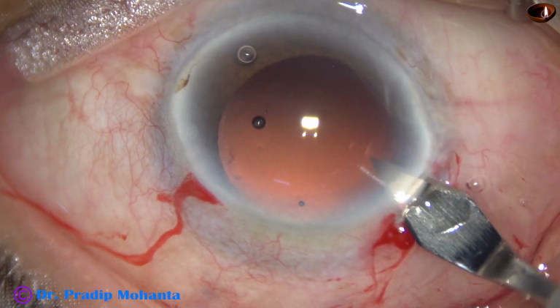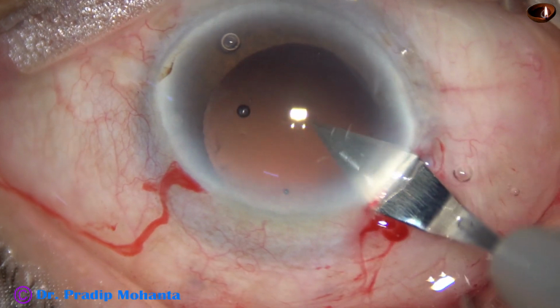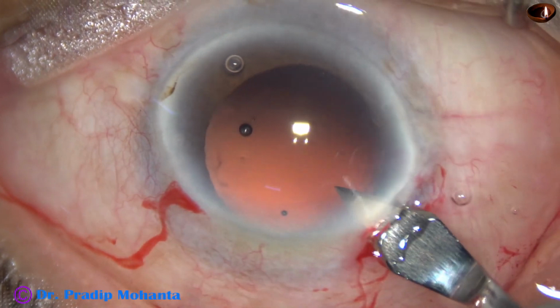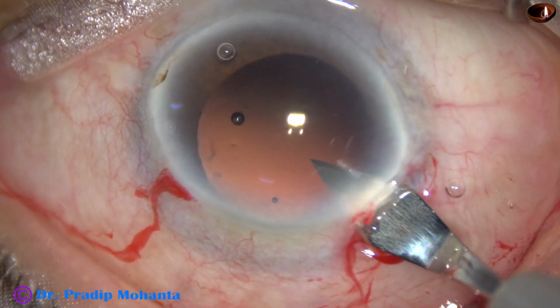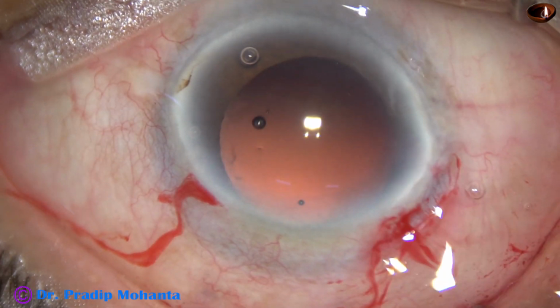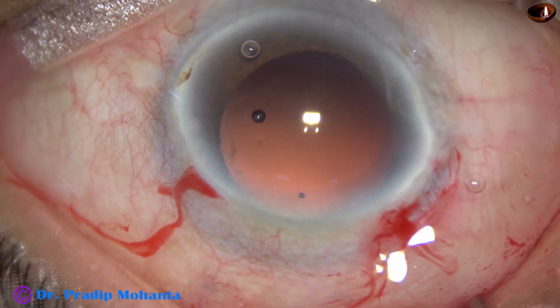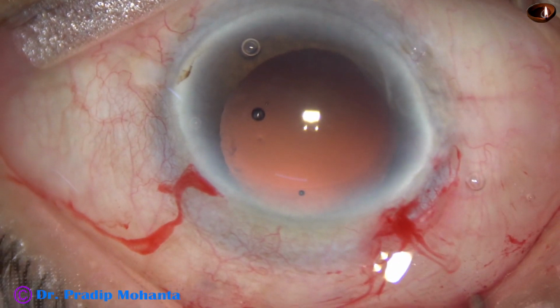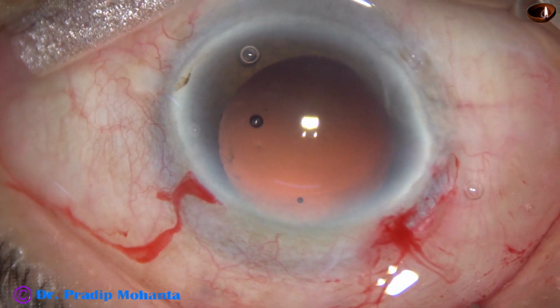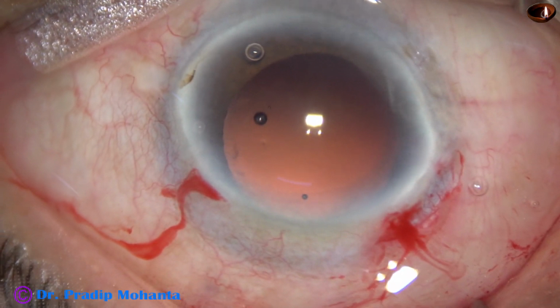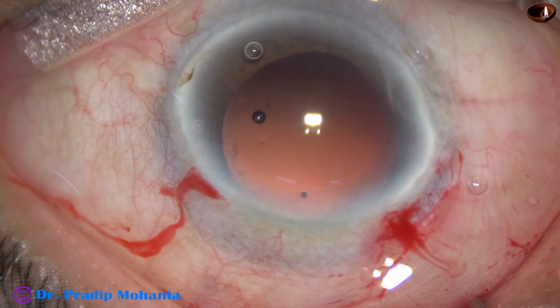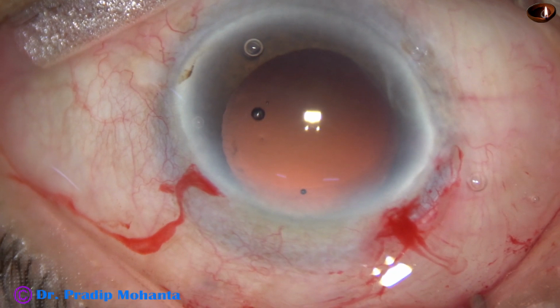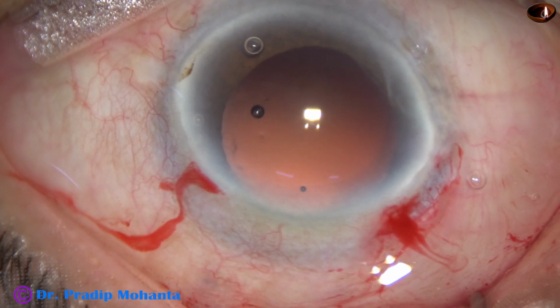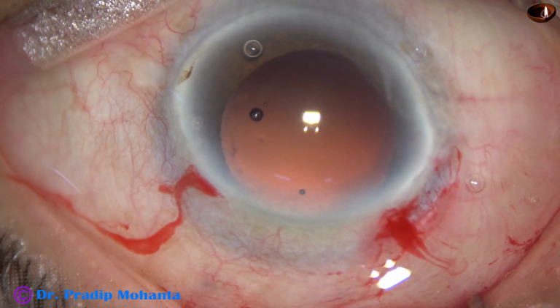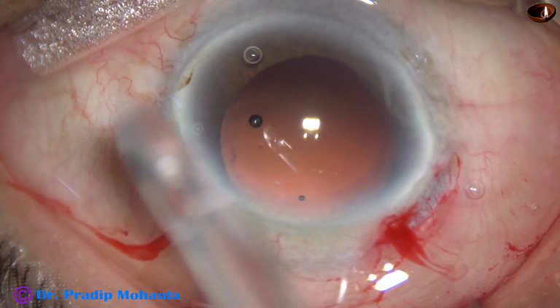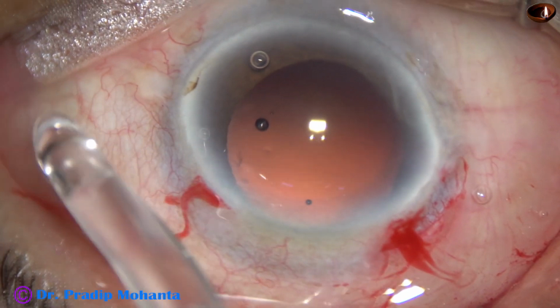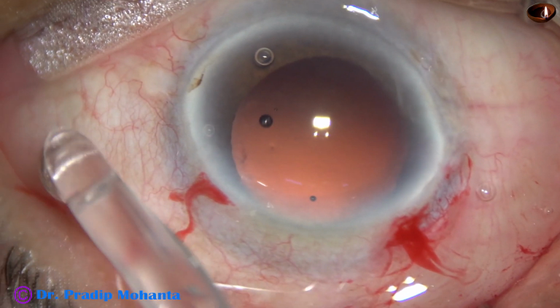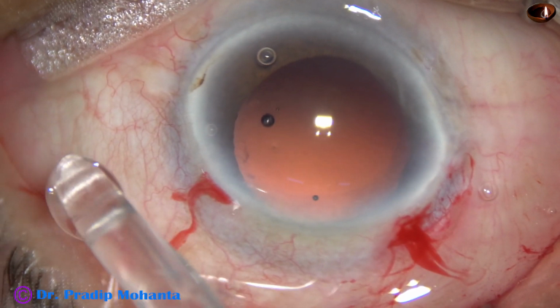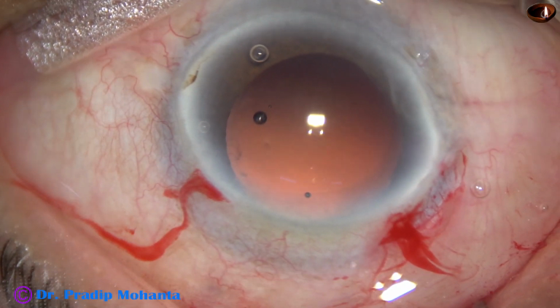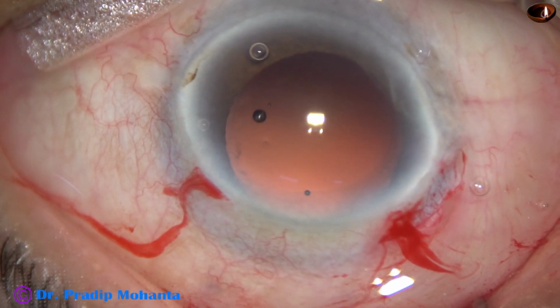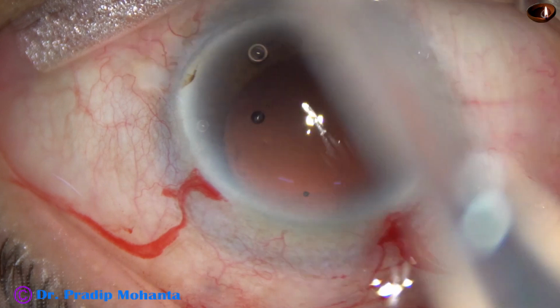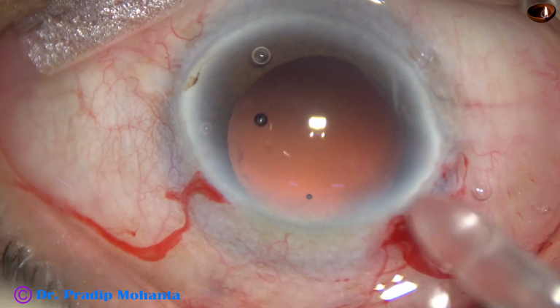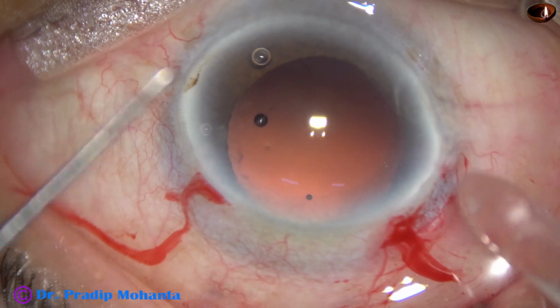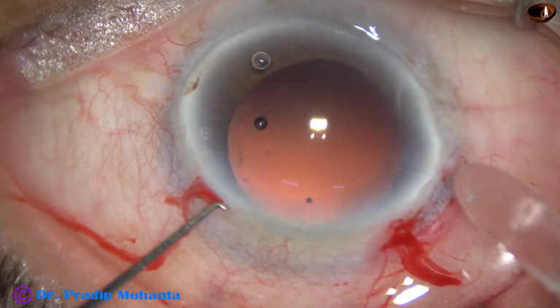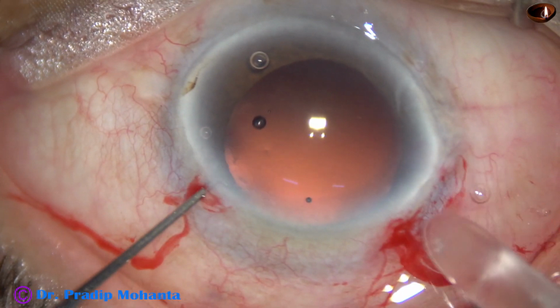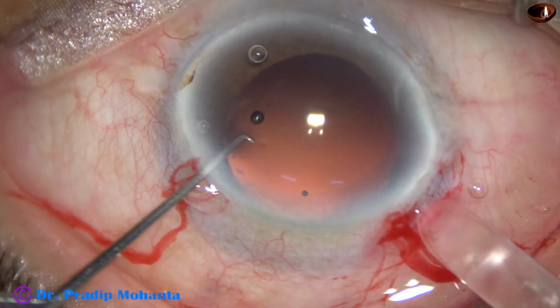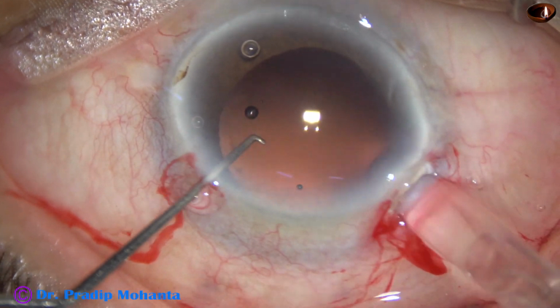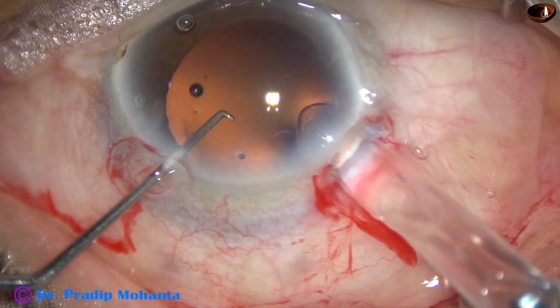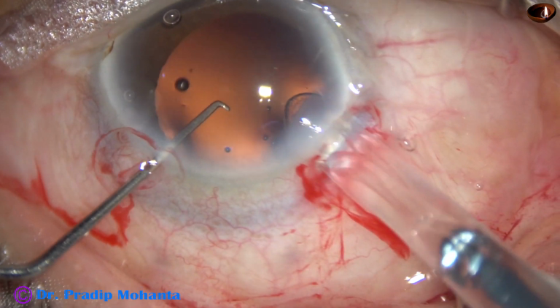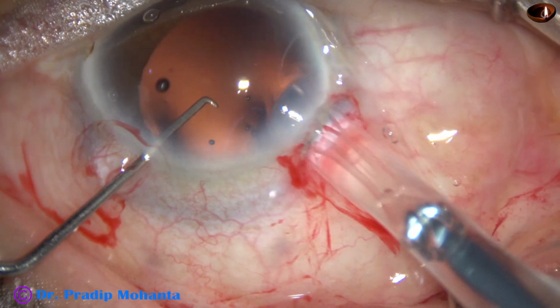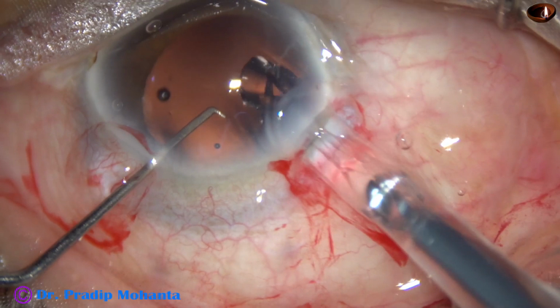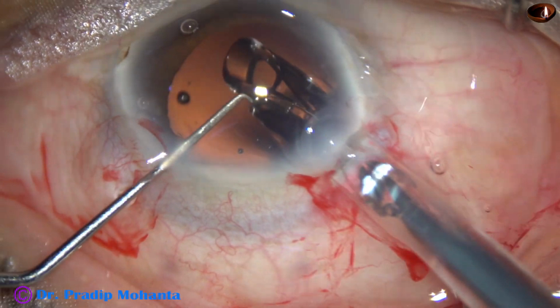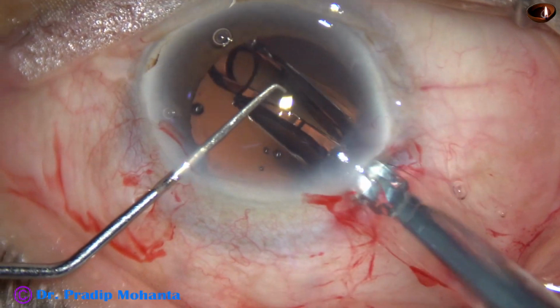And now the anterior chamber and capsular bag is filled up with 2% hydroxypropyl methylcellulose. The main wound is enlarged a little bit. And then a hydrophobic acrylic single-piece aspheric monofocal intraocular lens is implanted in the capsular bag.